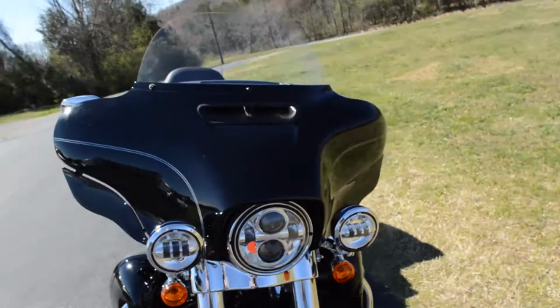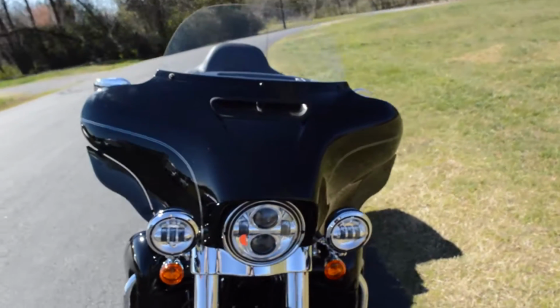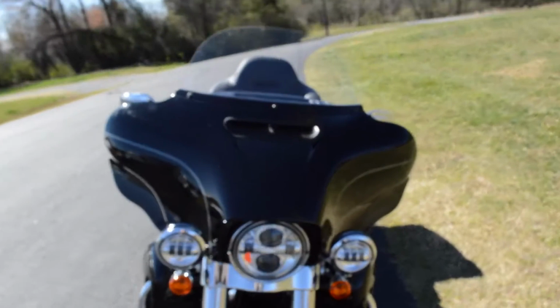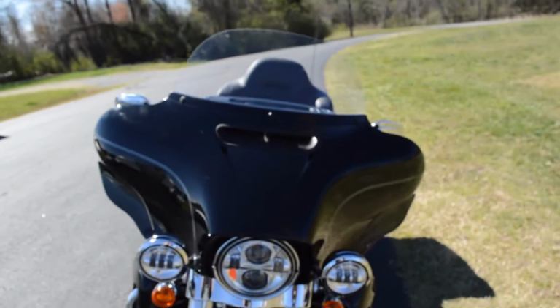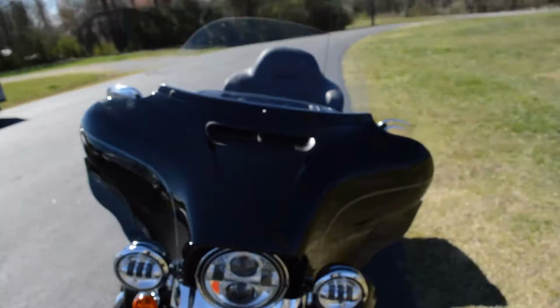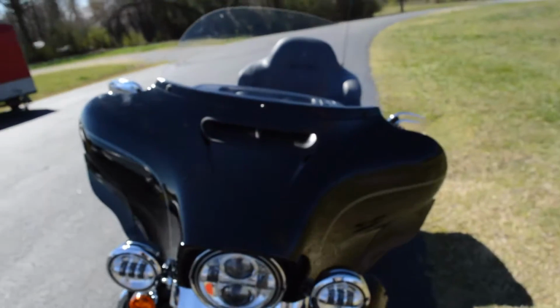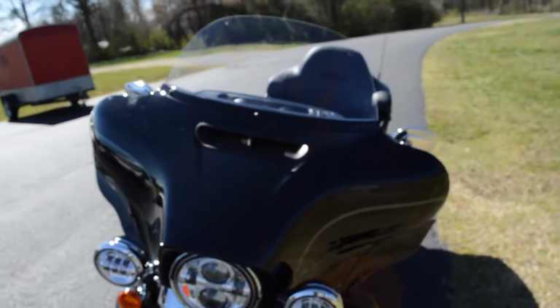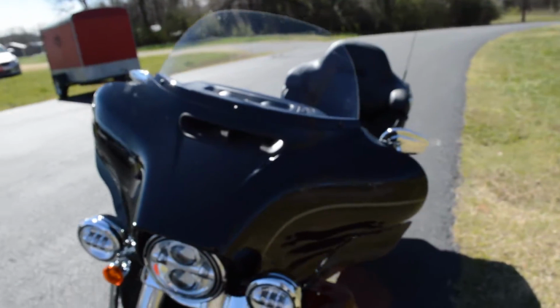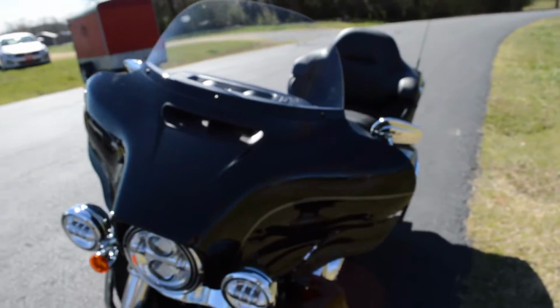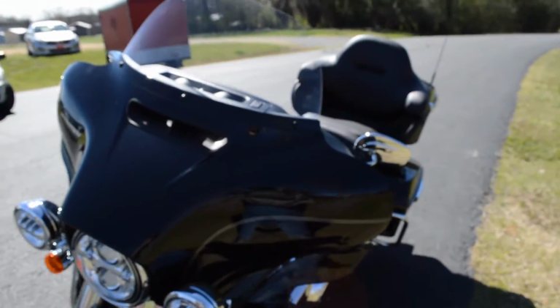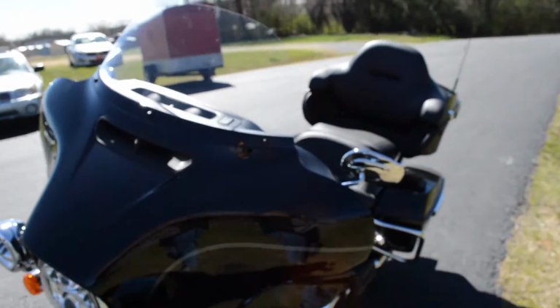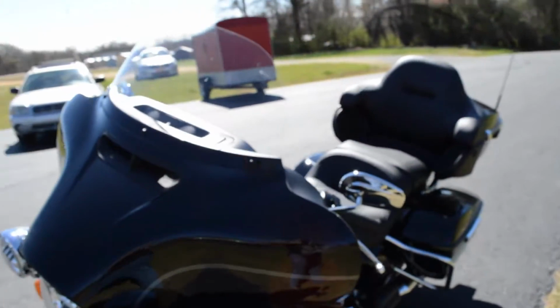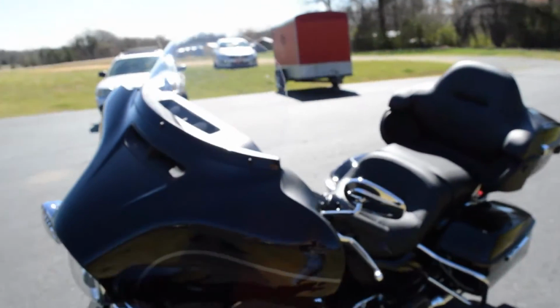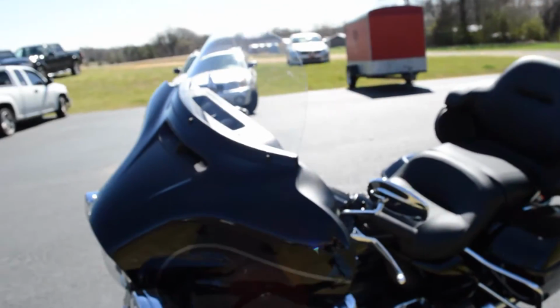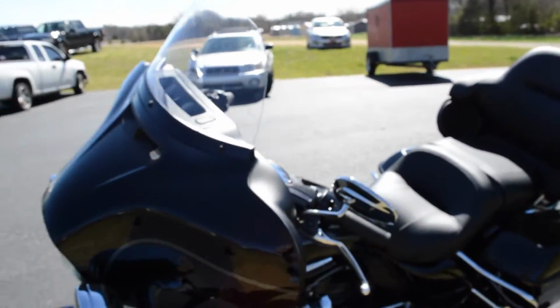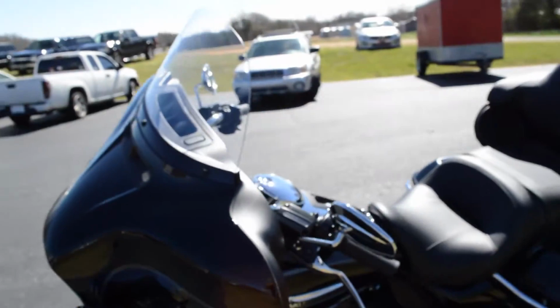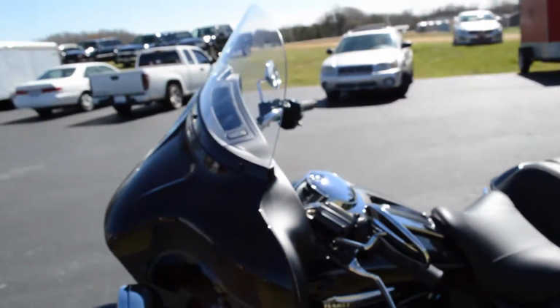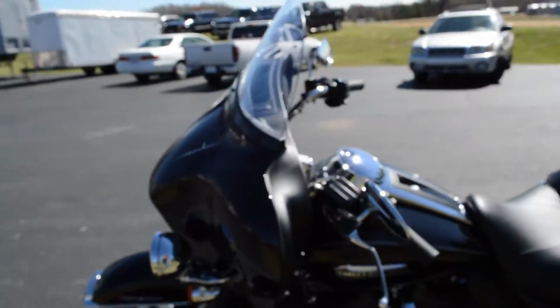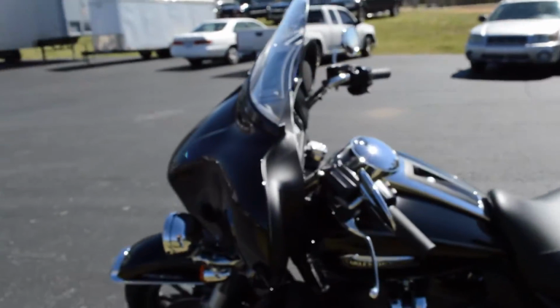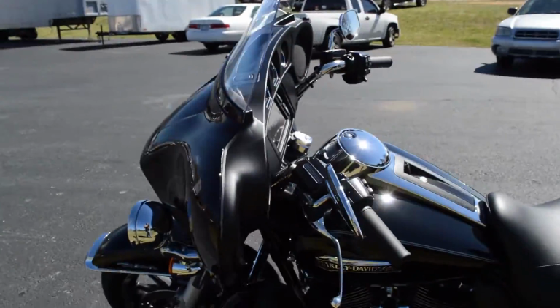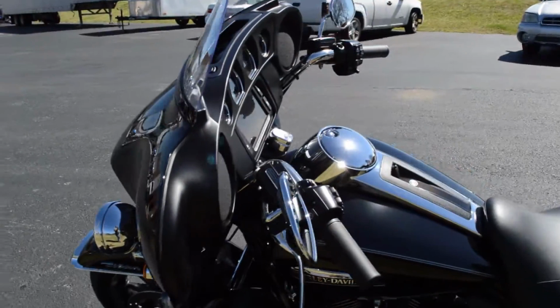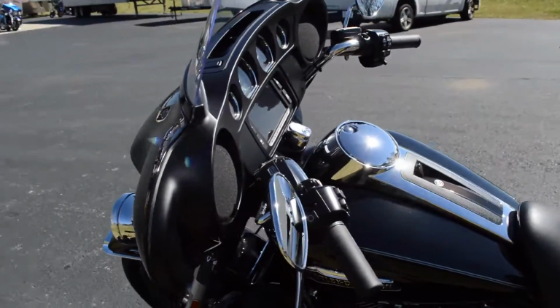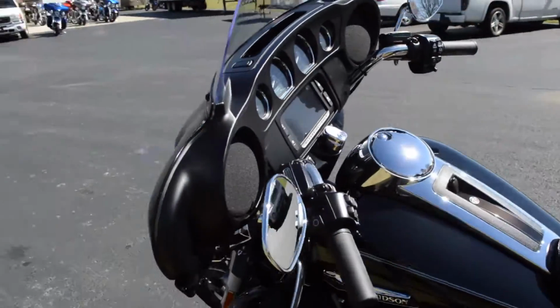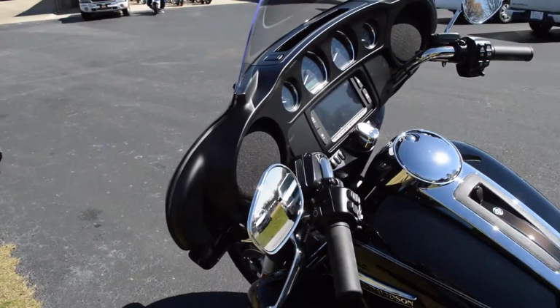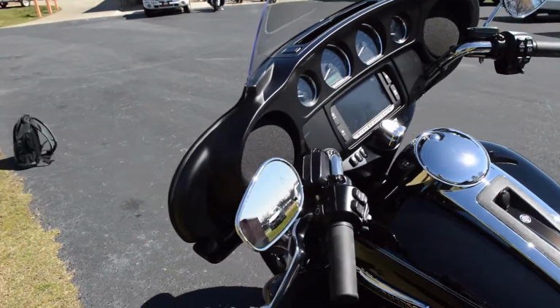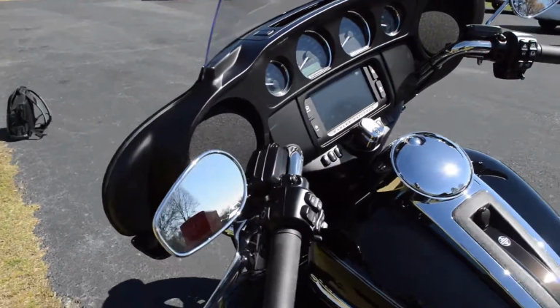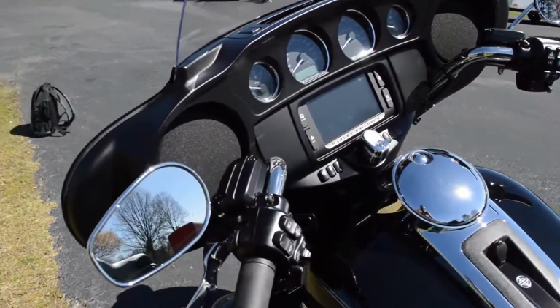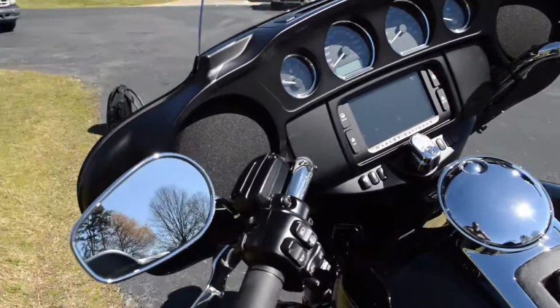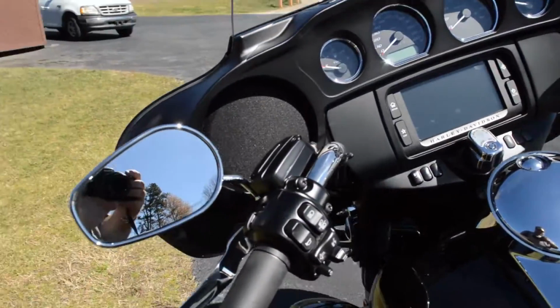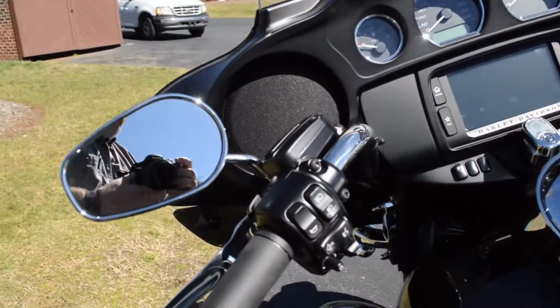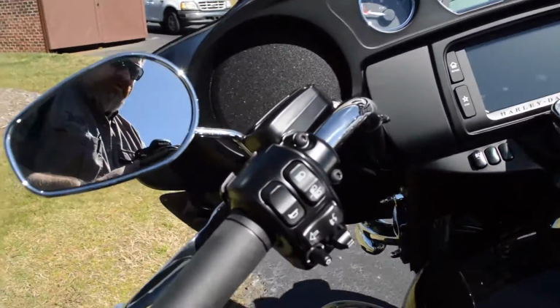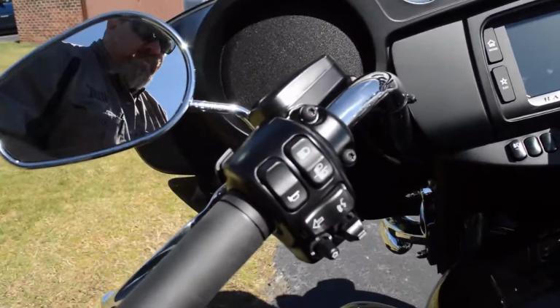We've got the split stream air vent up on the Batwing fairing. That helps reduce head buffeting and makes for a smoother ride.